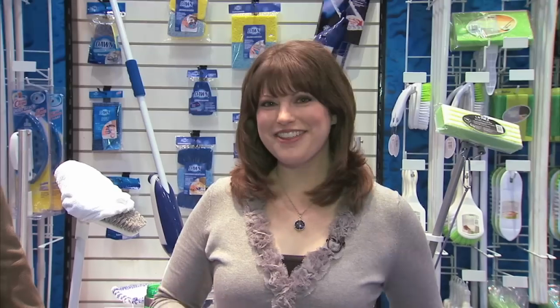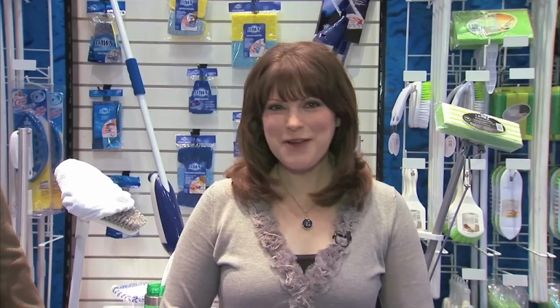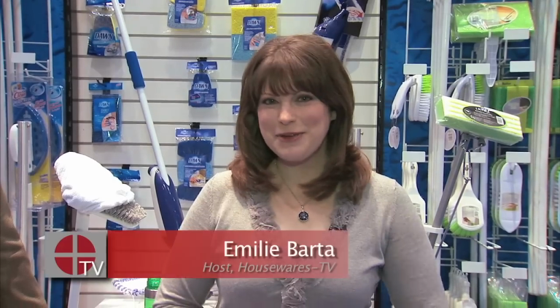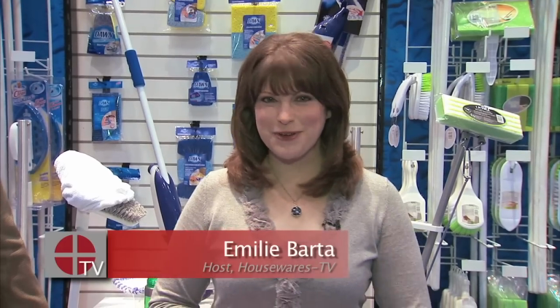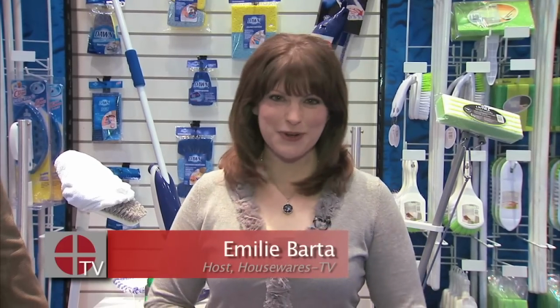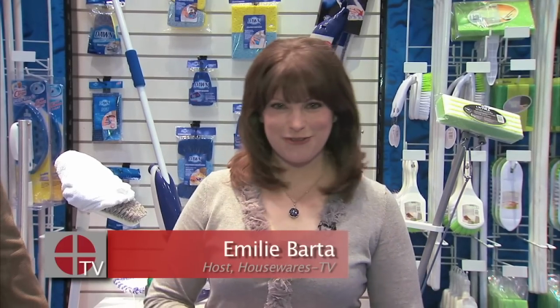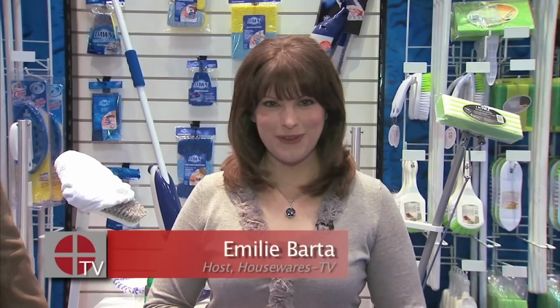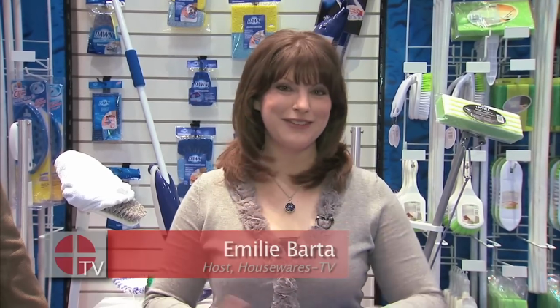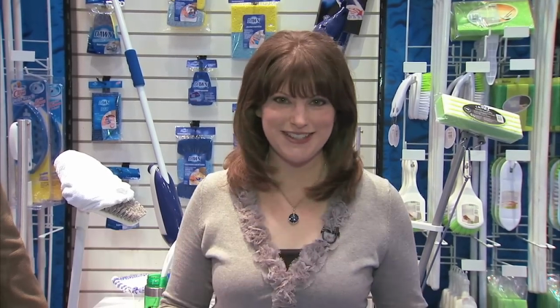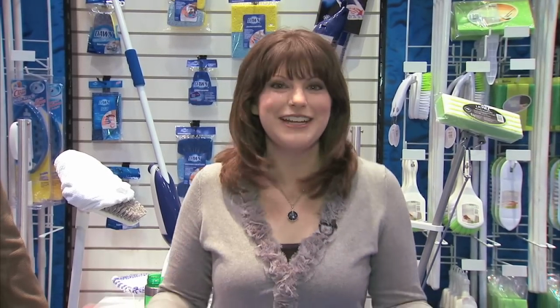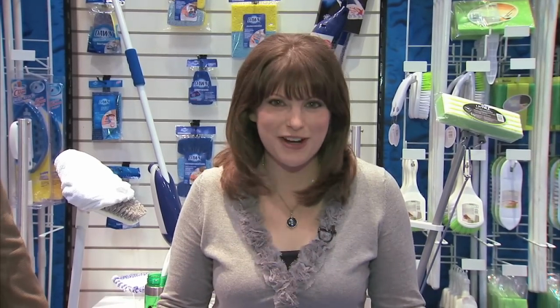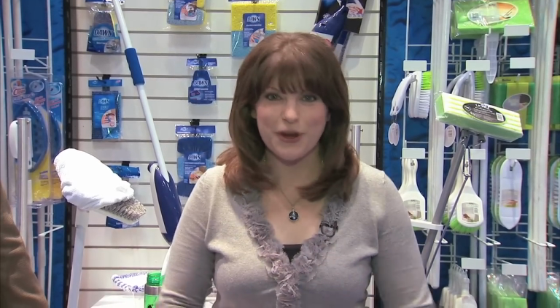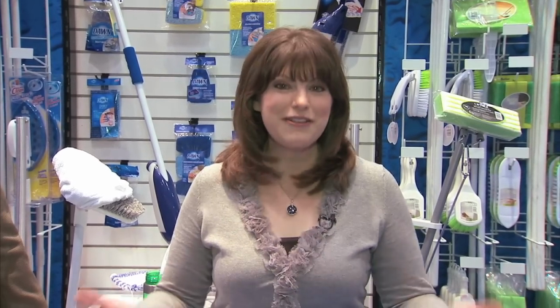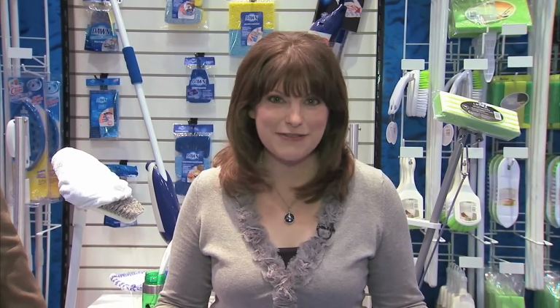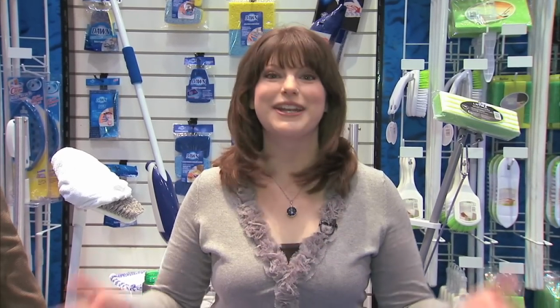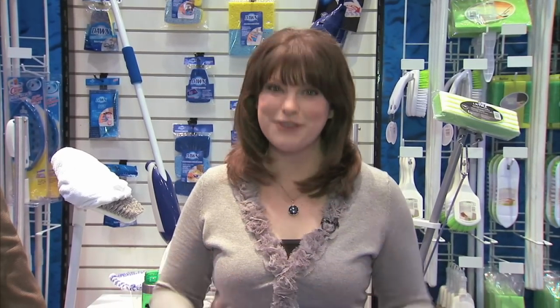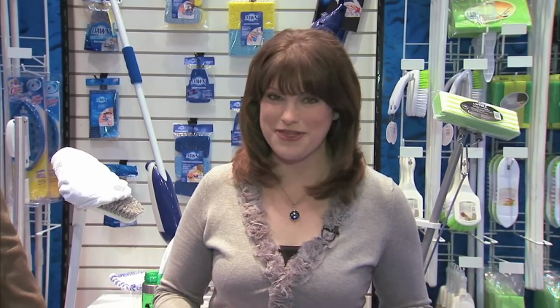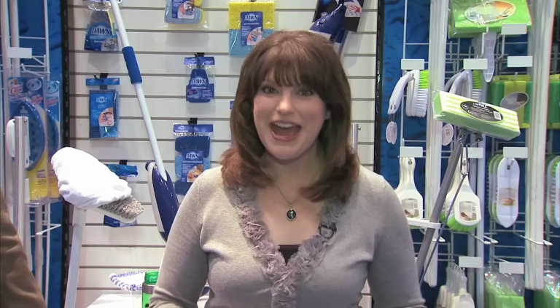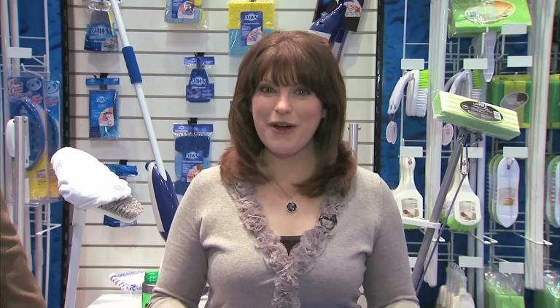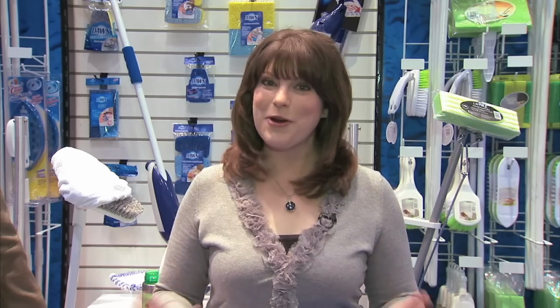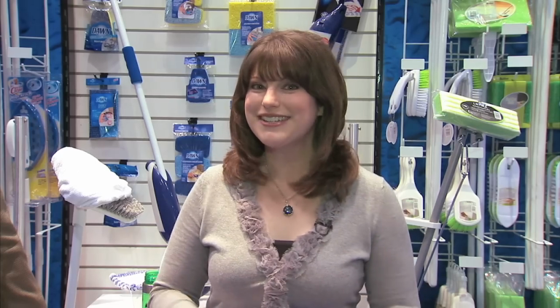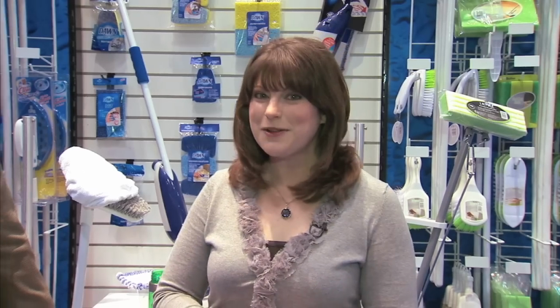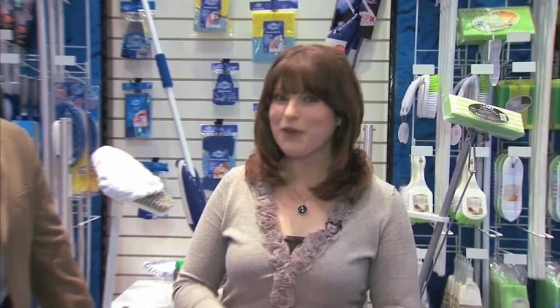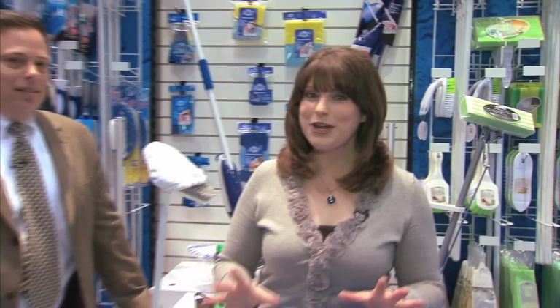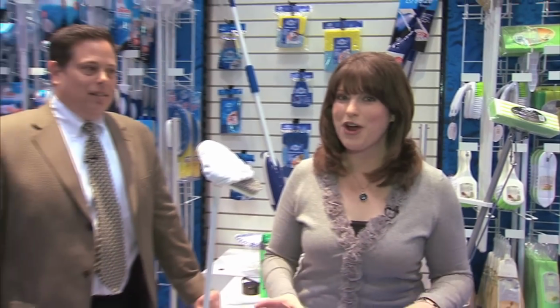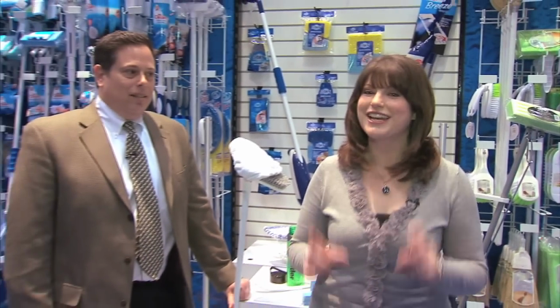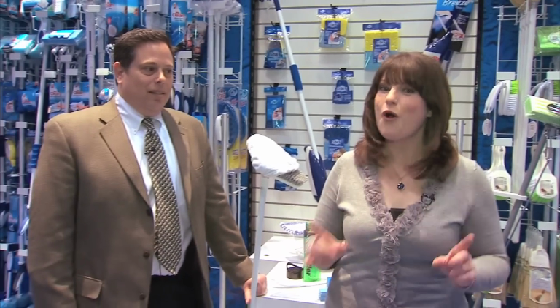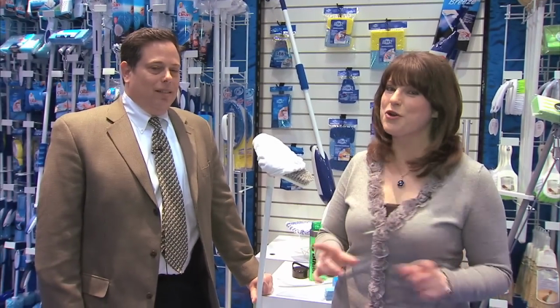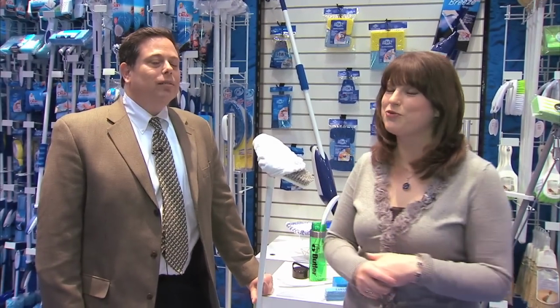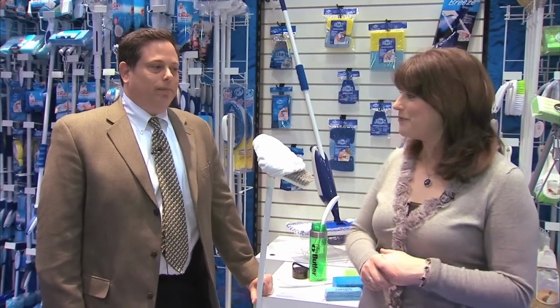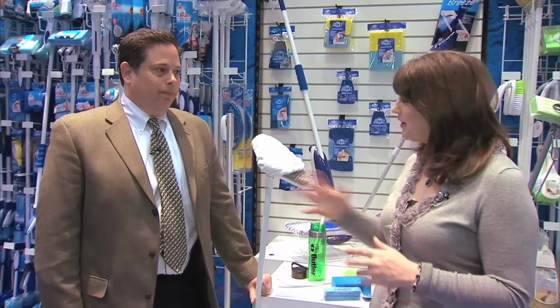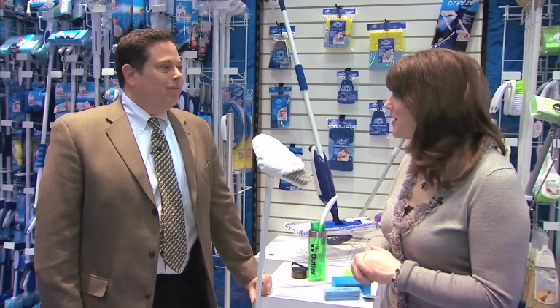Hi there, I'm Emily Barta with Housewares TV. Let's face it, cleaning products — we all have to have them, but none of us want them. However, Mike is going to tell us about three new products that you are going to want to run out and buy. Mike, welcome.